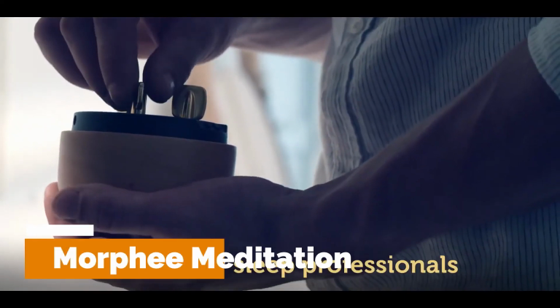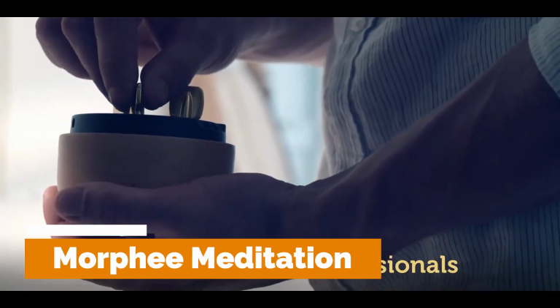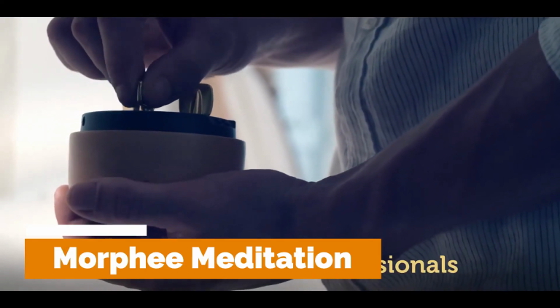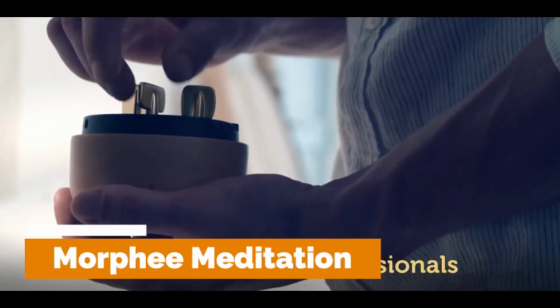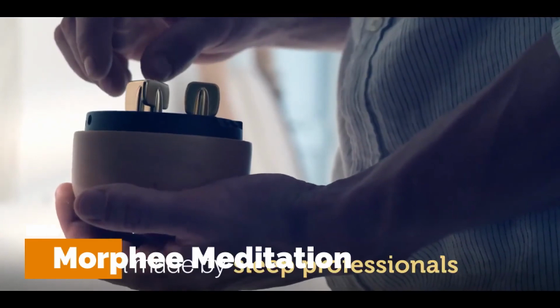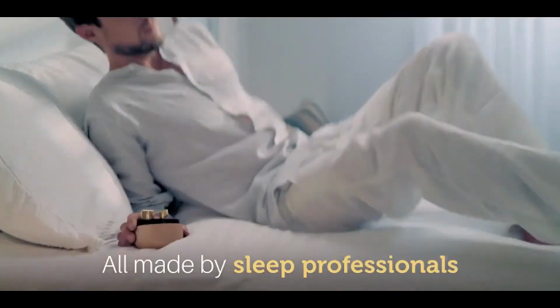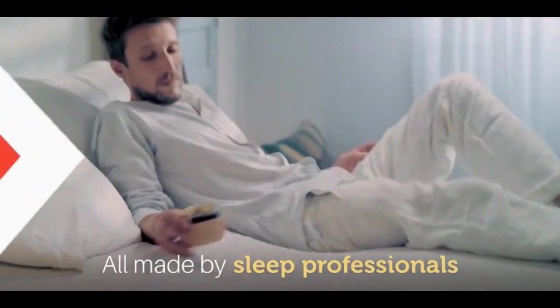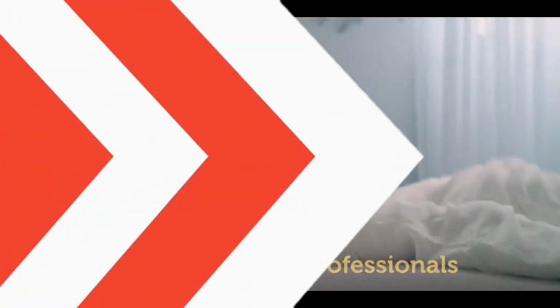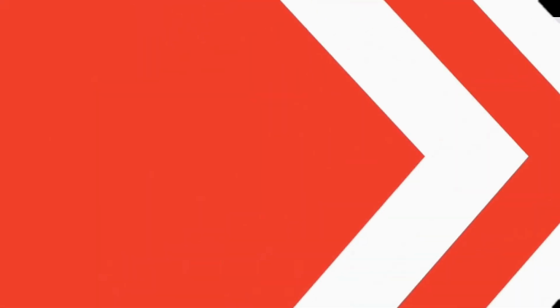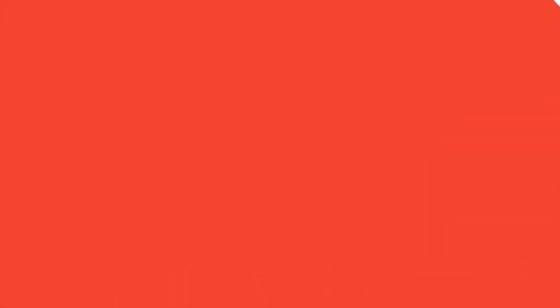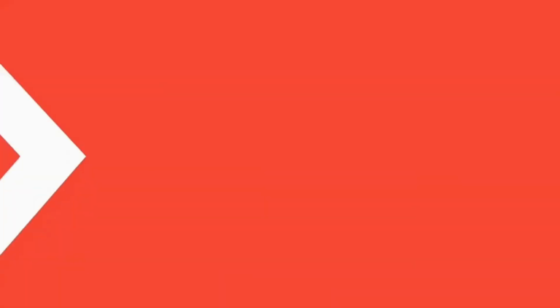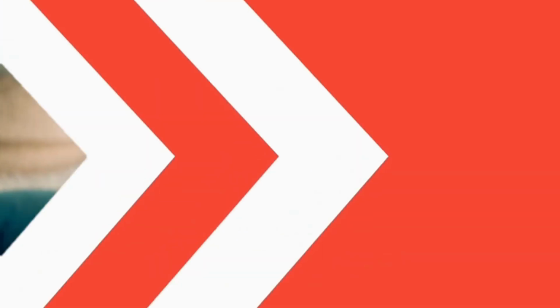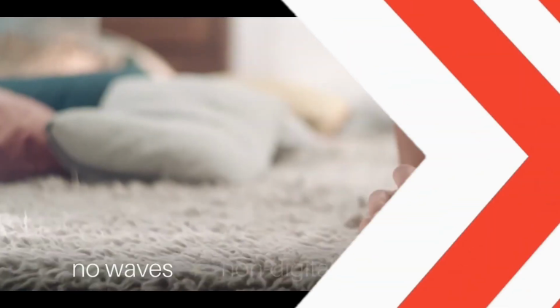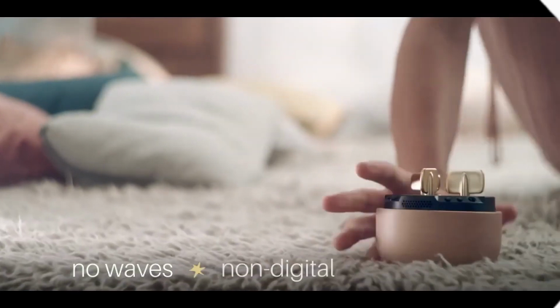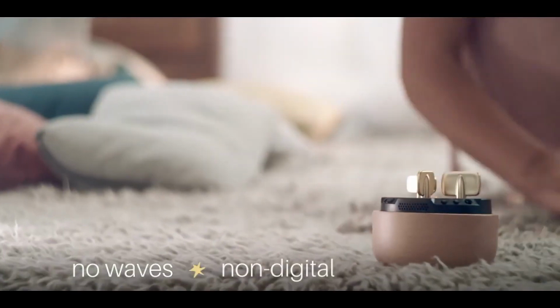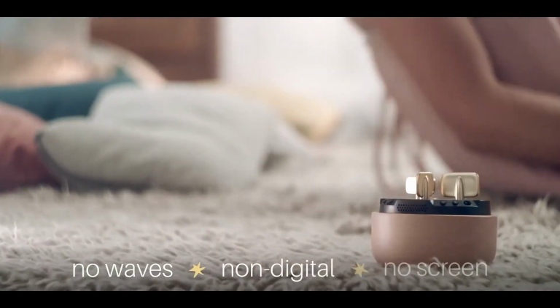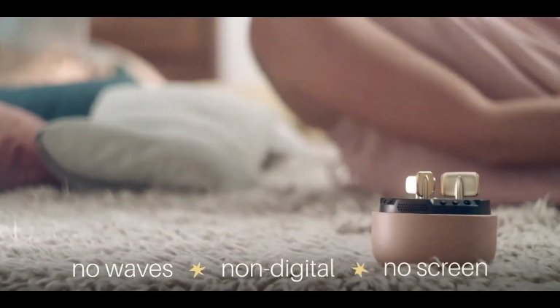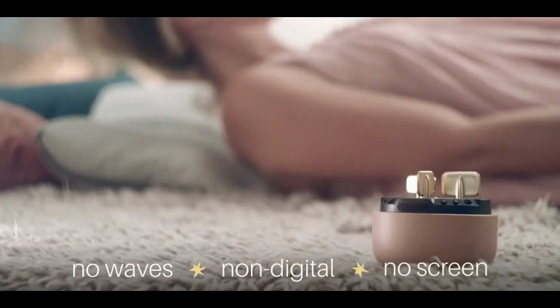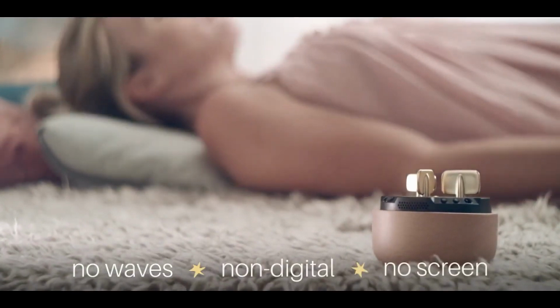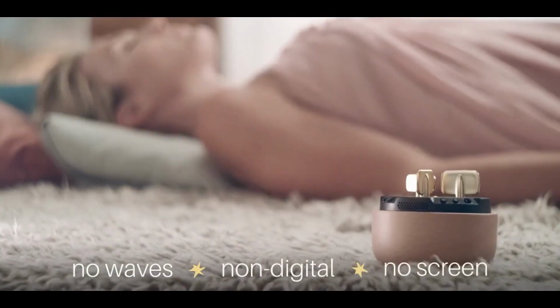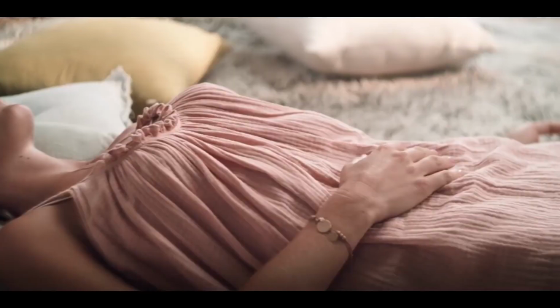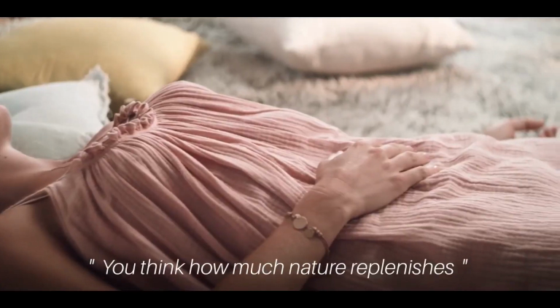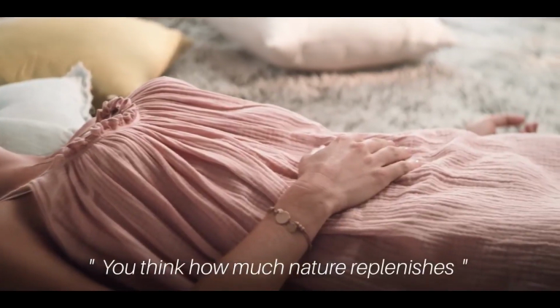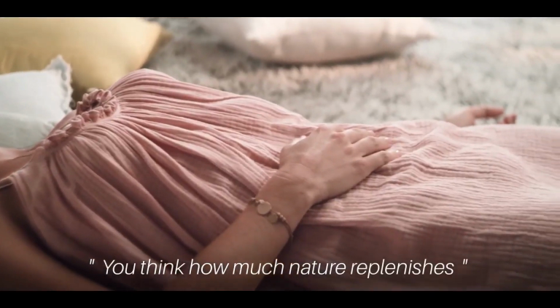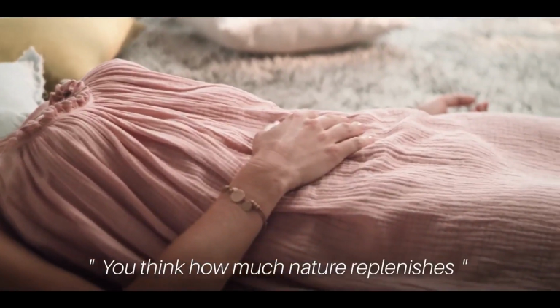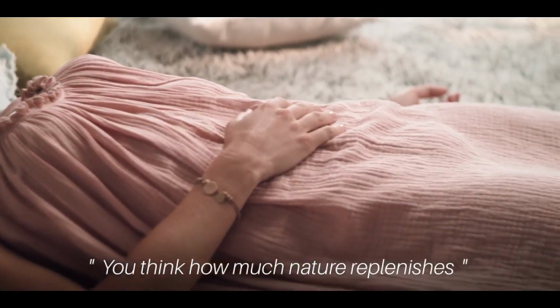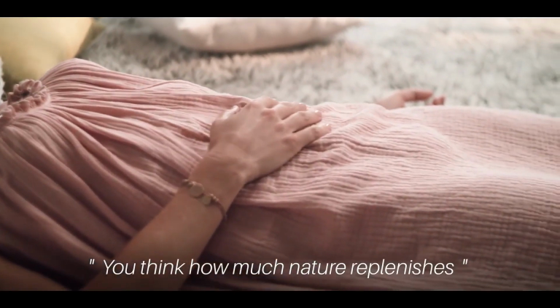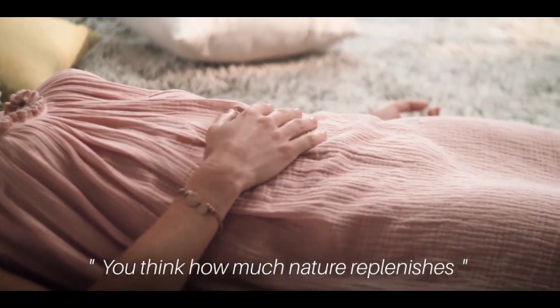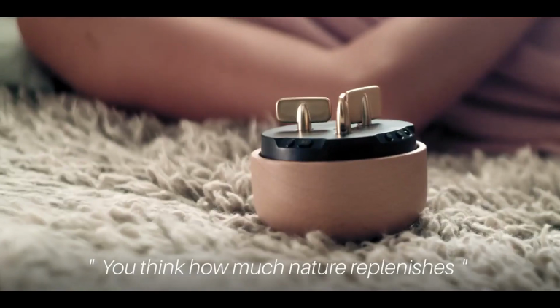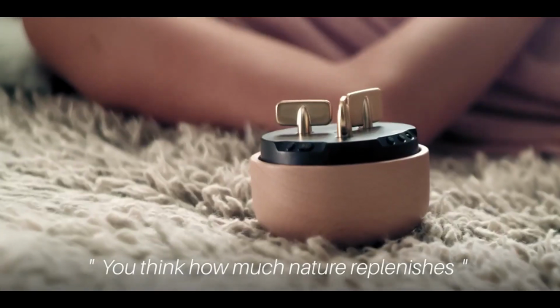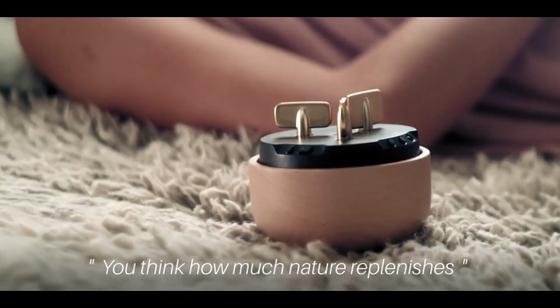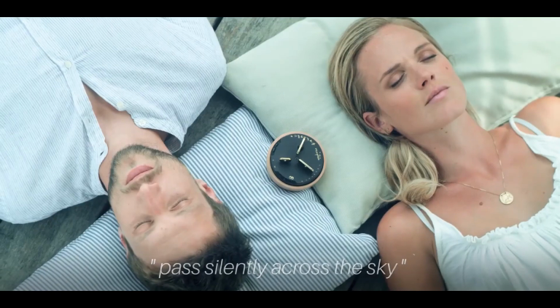Morphe Meditation. This device is indeed one of the most useful ones out there. This is Morphe, a meditation and sleep assist that helps you sleep well through meditation practice.